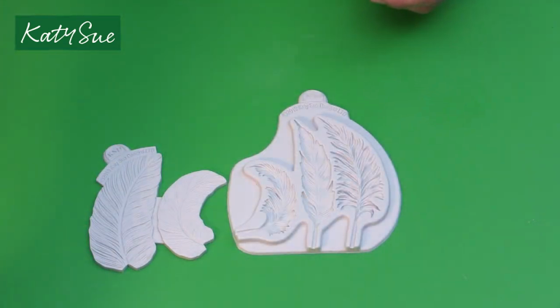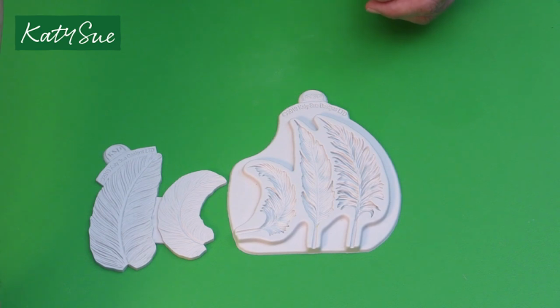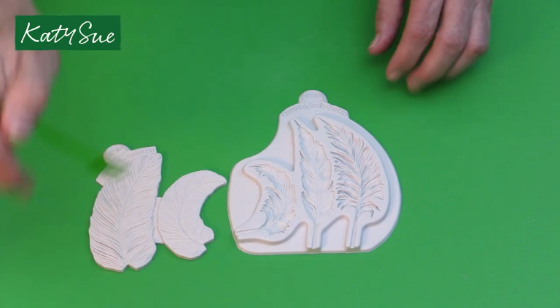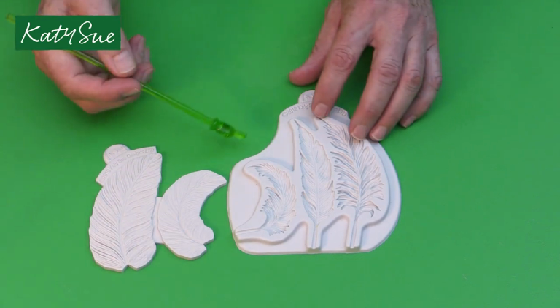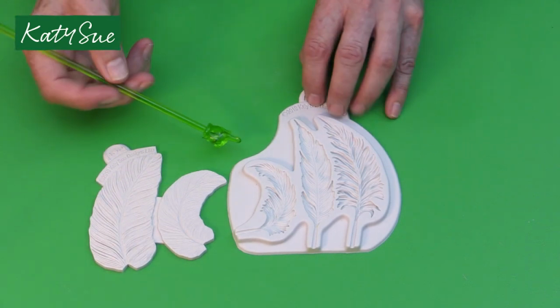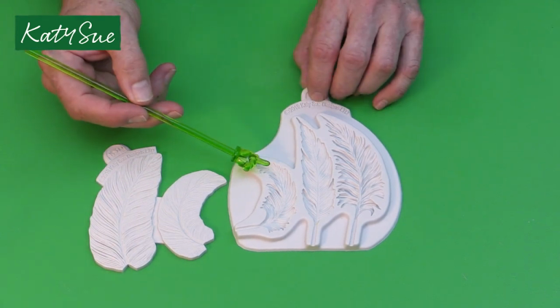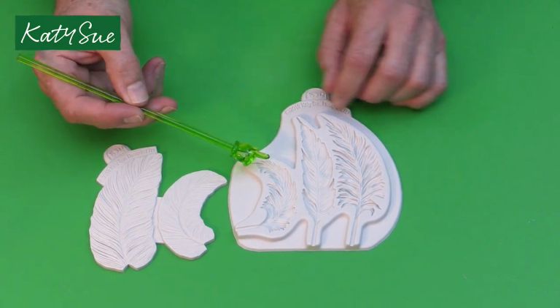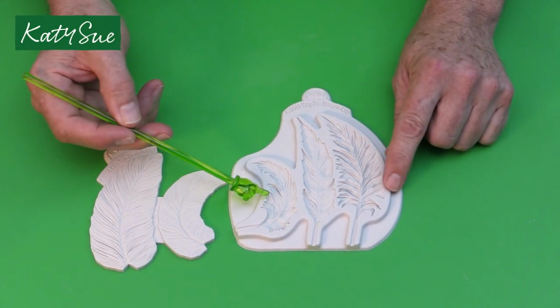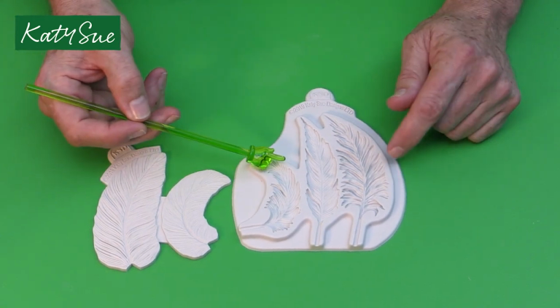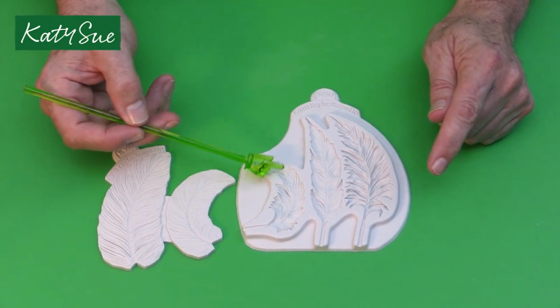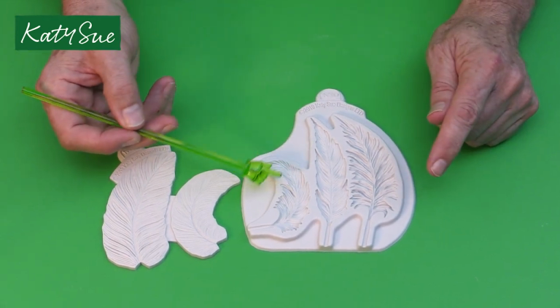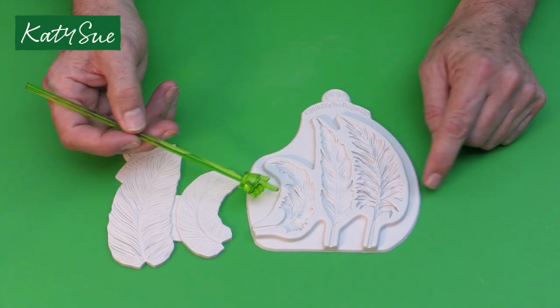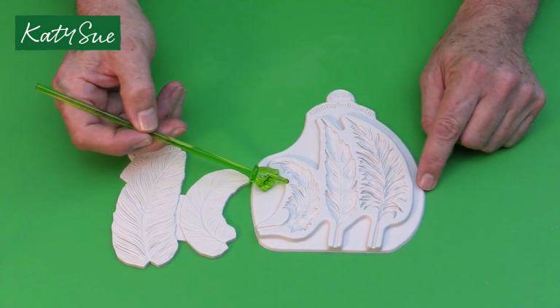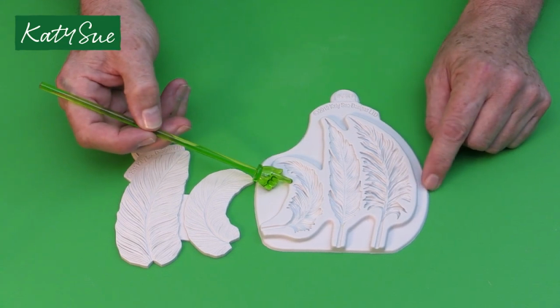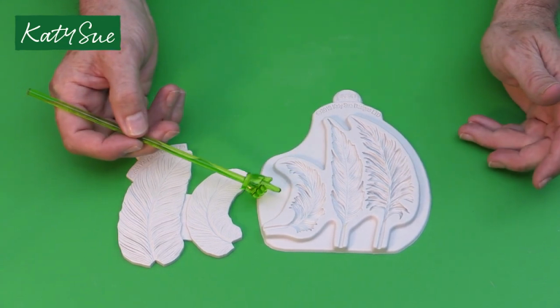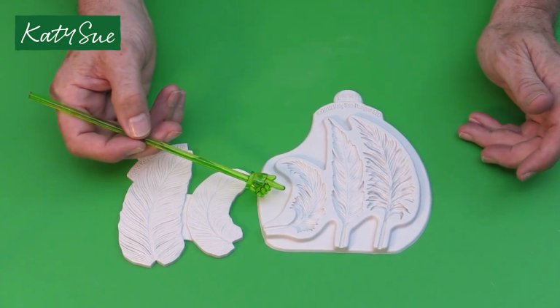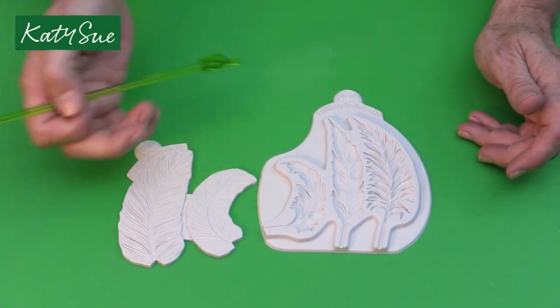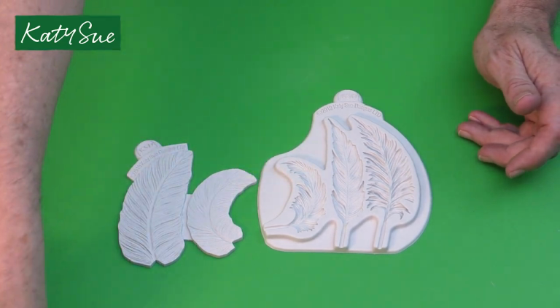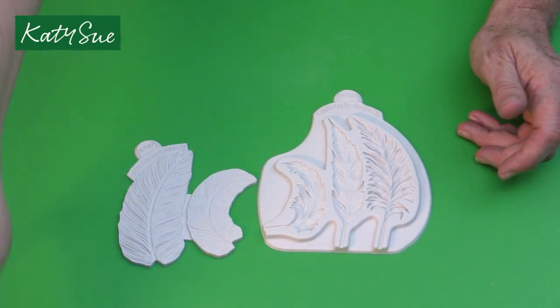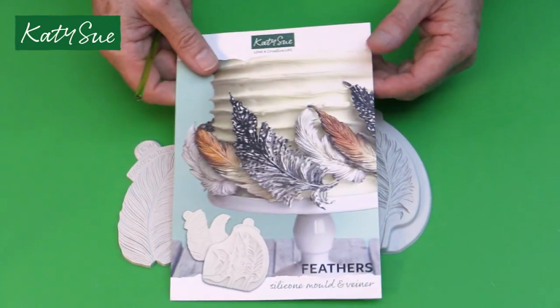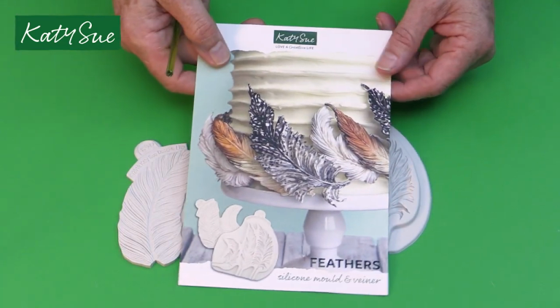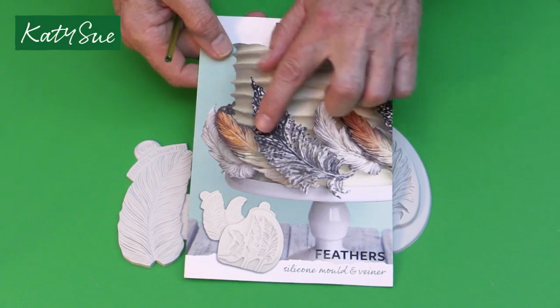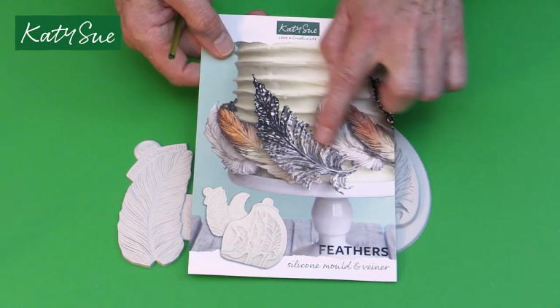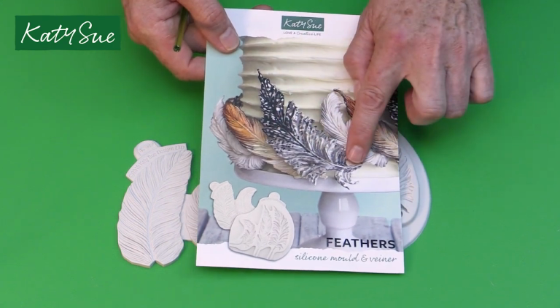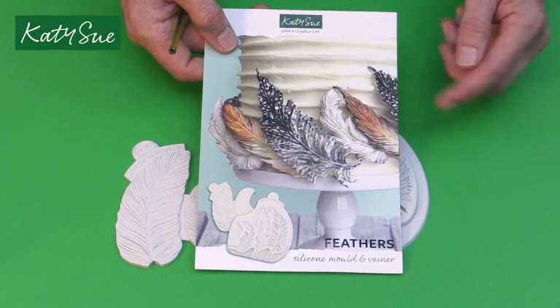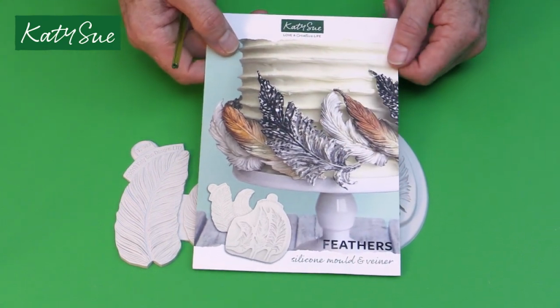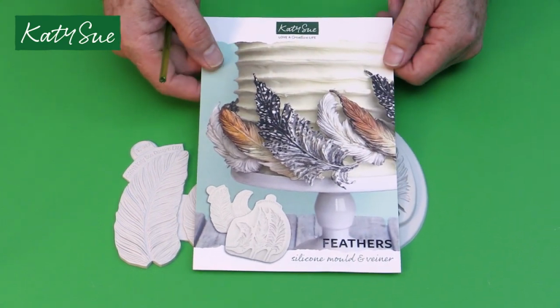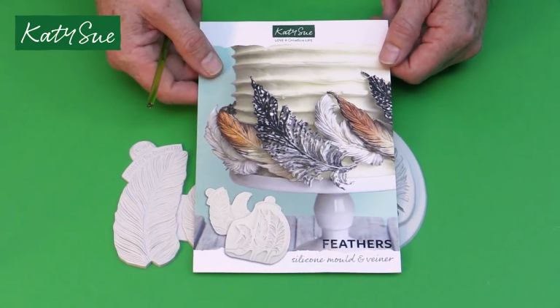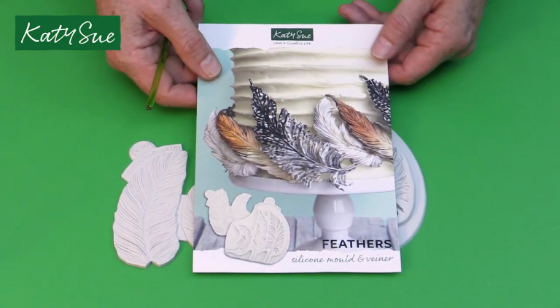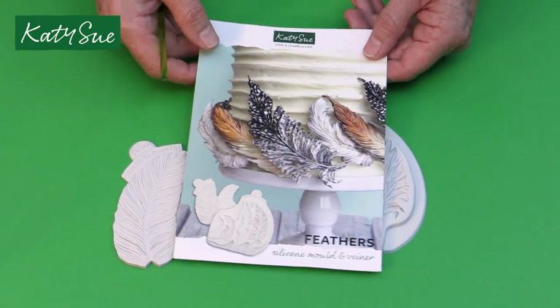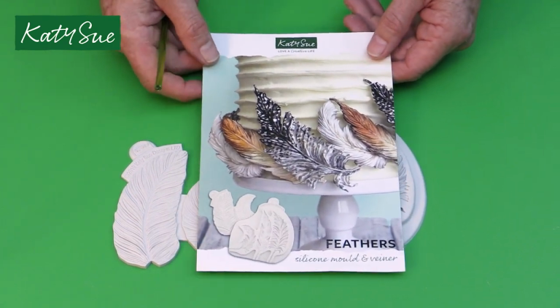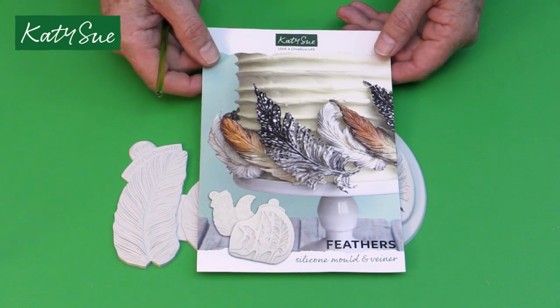I'm going to show you how to do some wired feathers. This is another way you can use the mold. You can use this obviously on the cake — for example, these are unwired feathers — but I'm going to show you how to do wired feathers as an alternative.